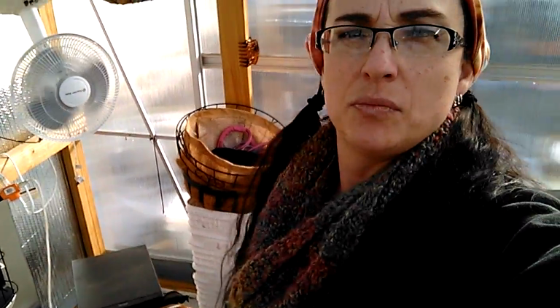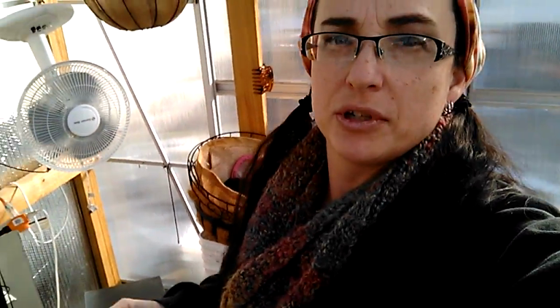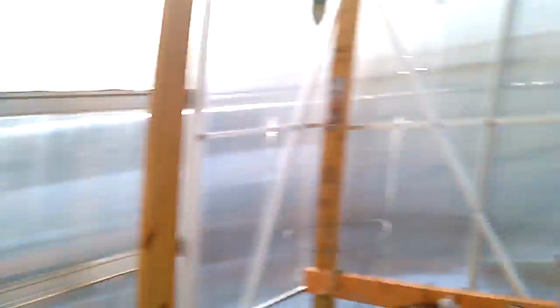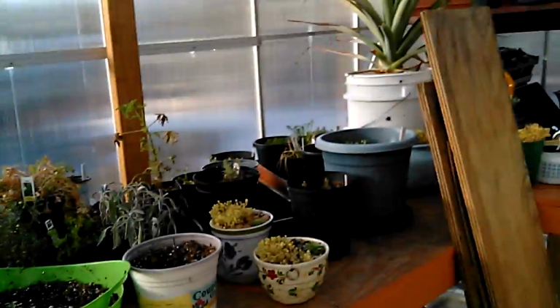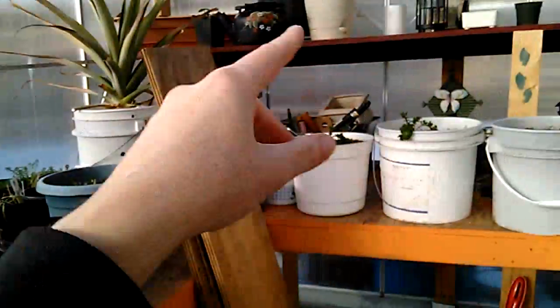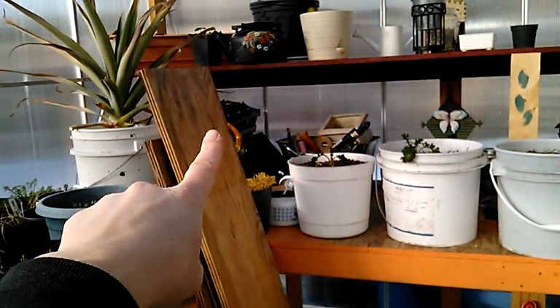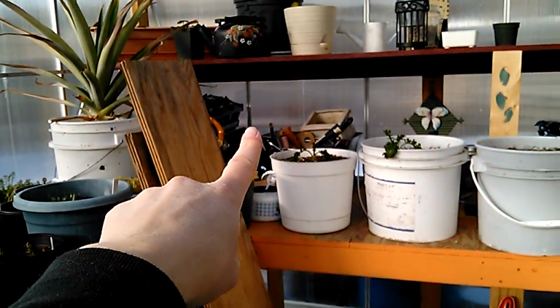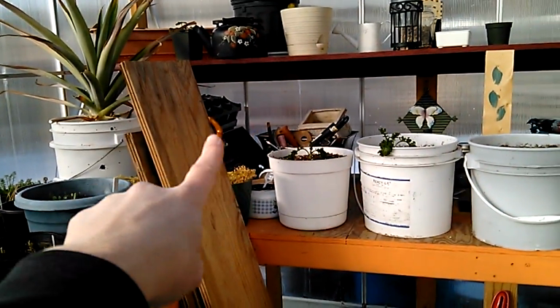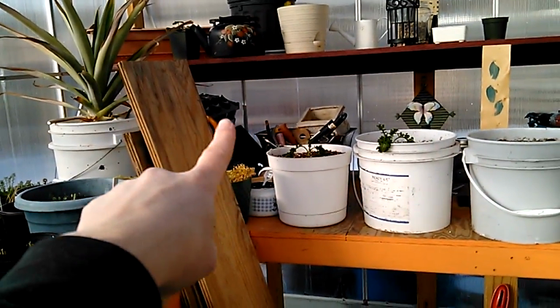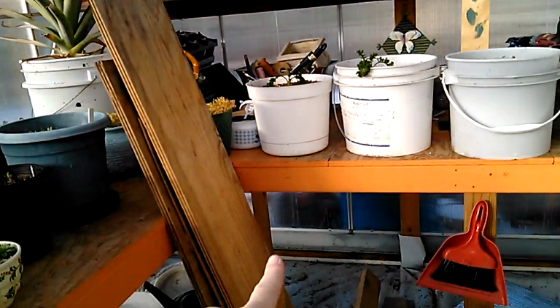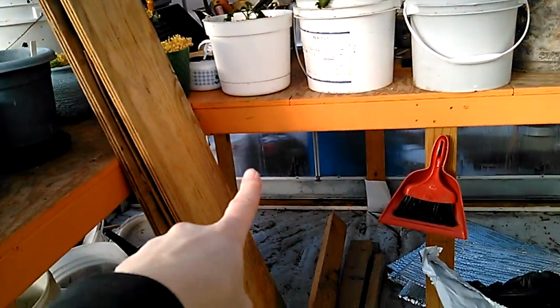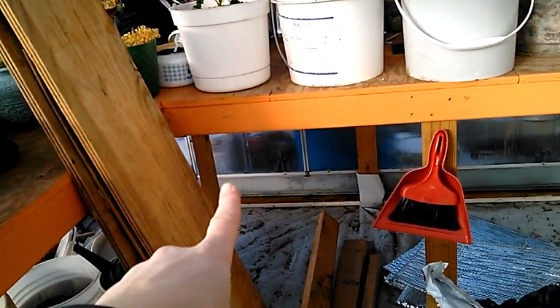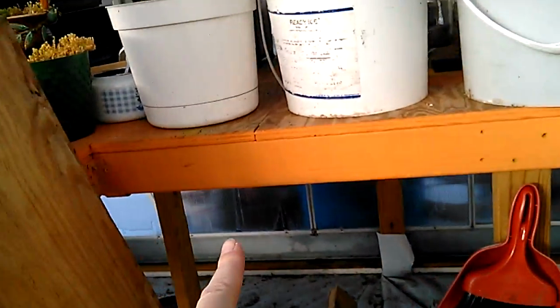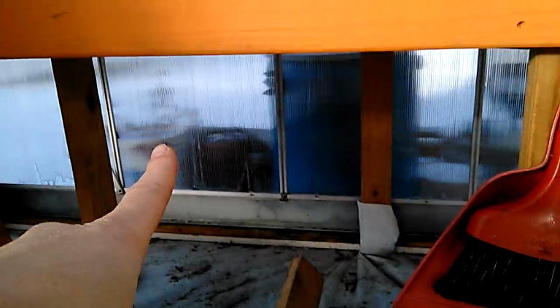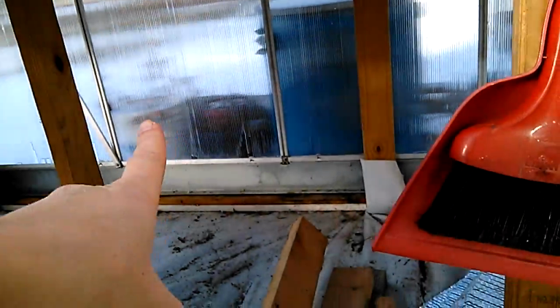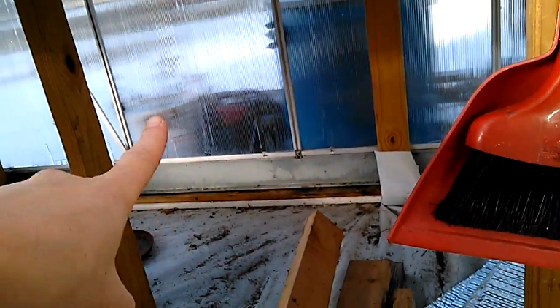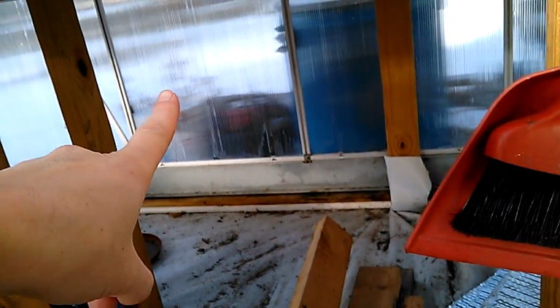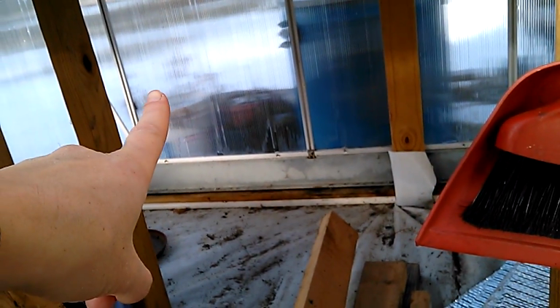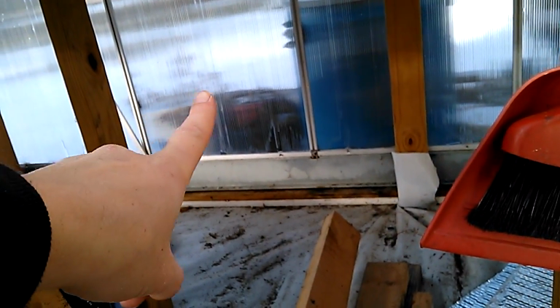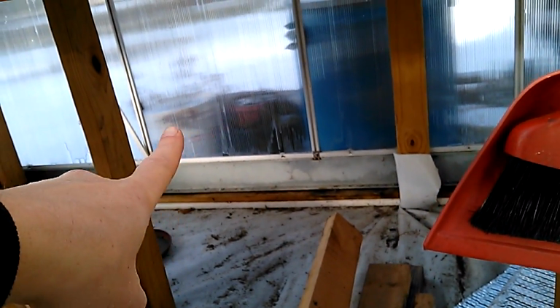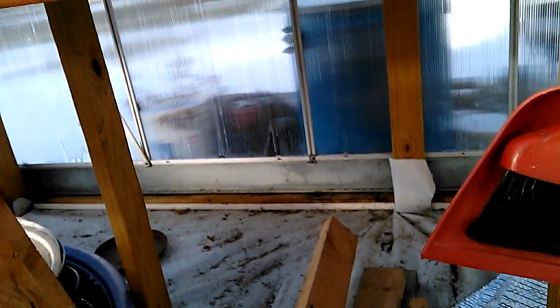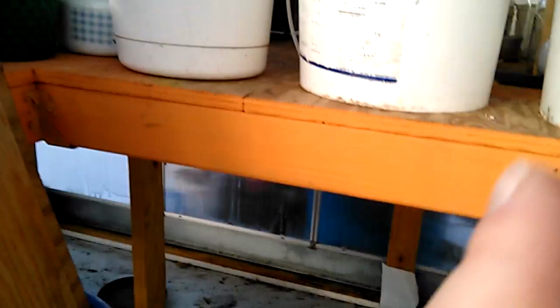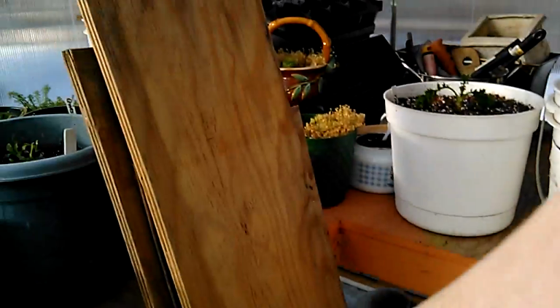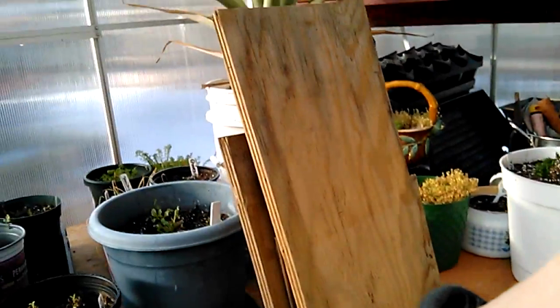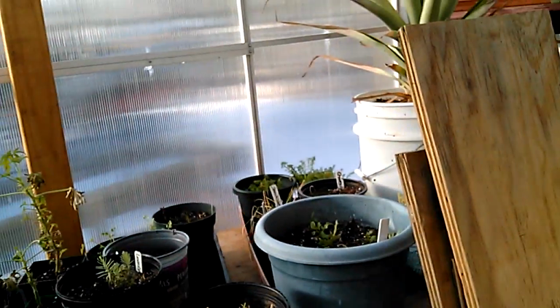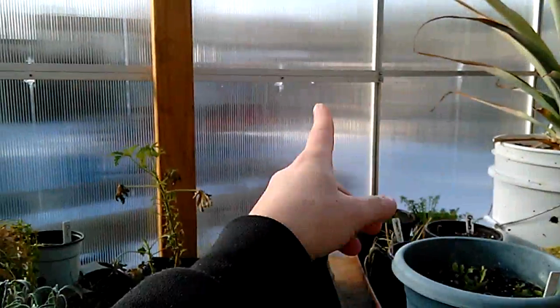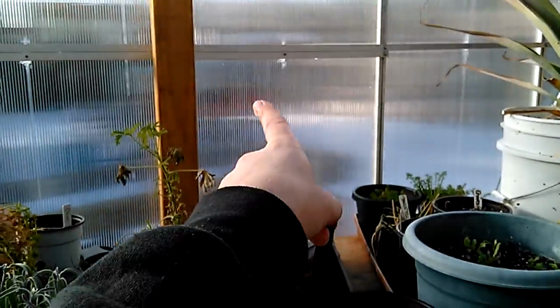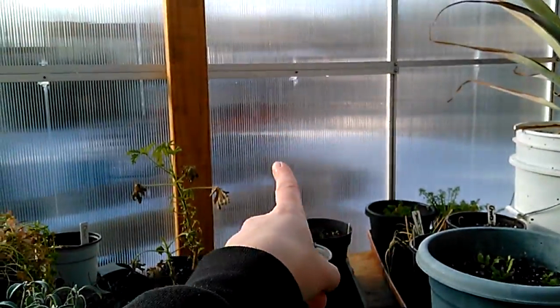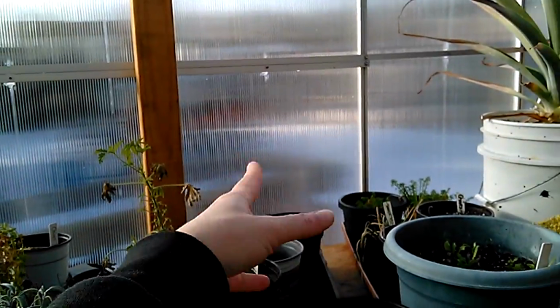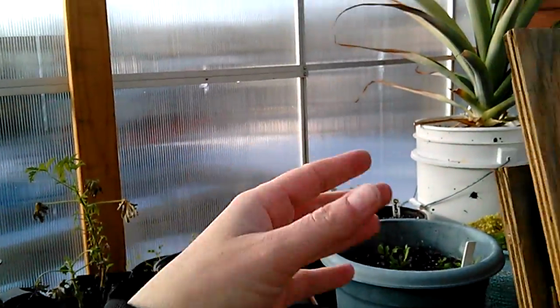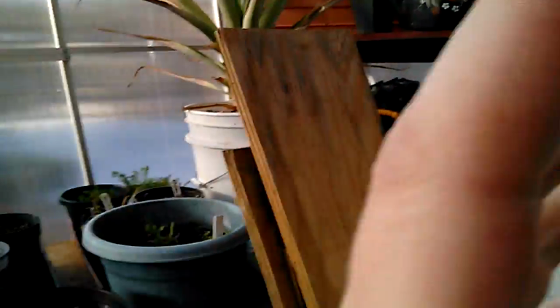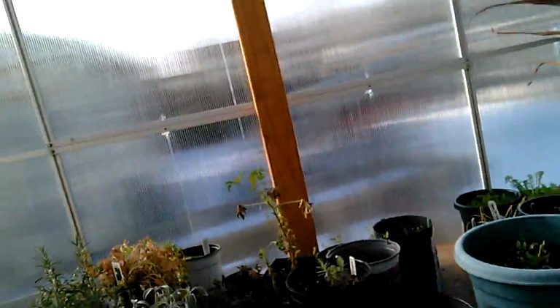I'm going to put an exhaust fan somewhere on the outside — at the bottom, underneath here maybe — we'll cut a little hole in the plastic. Or maybe even over here, wherever it works out best.